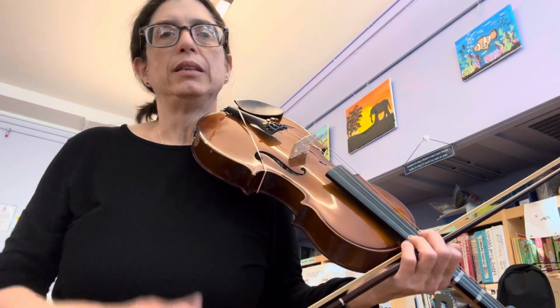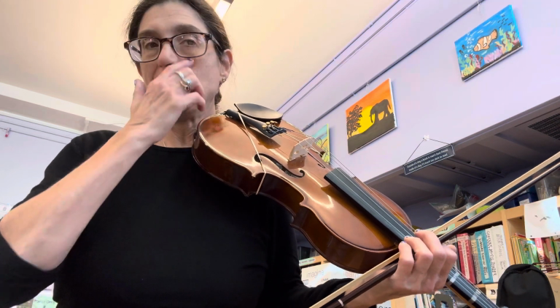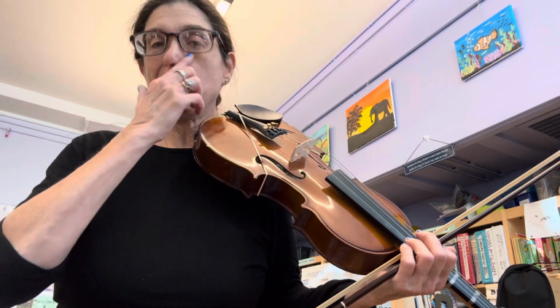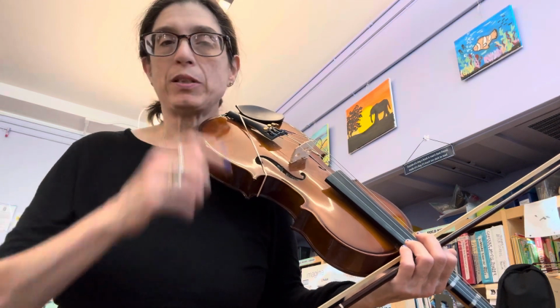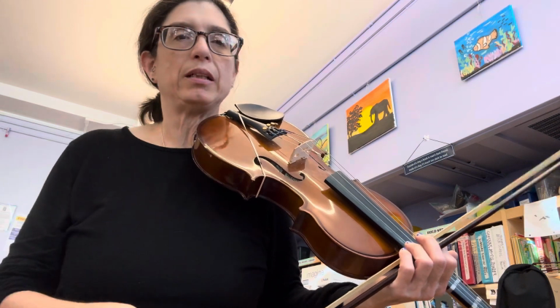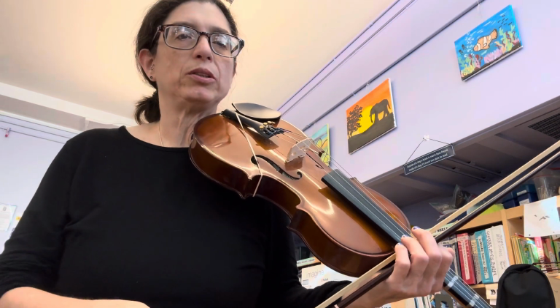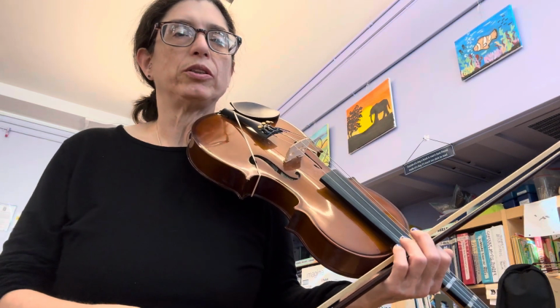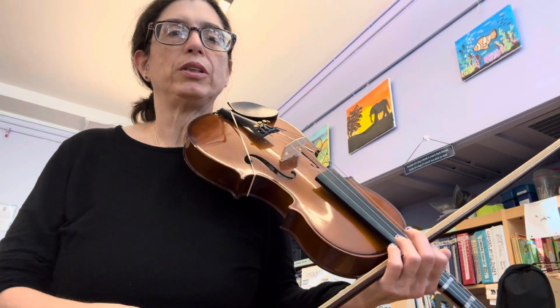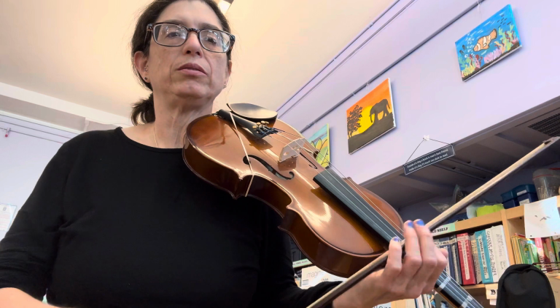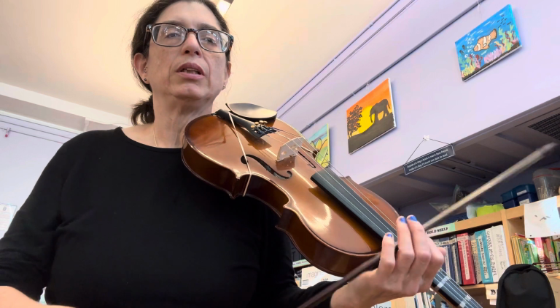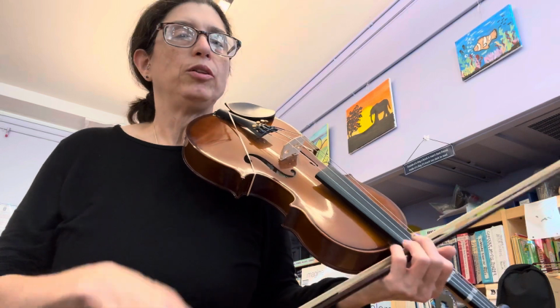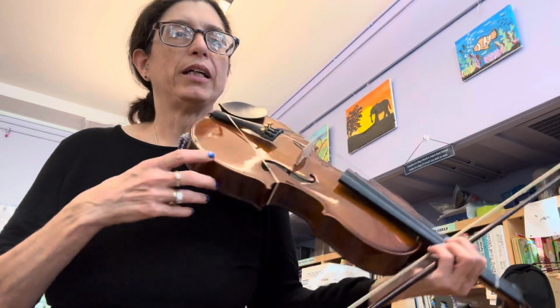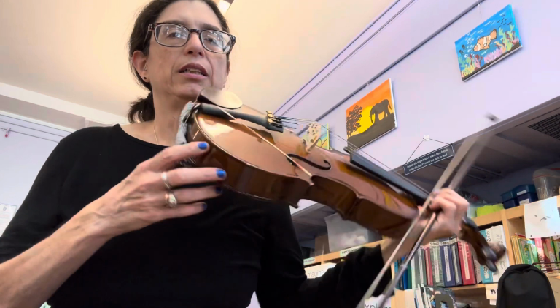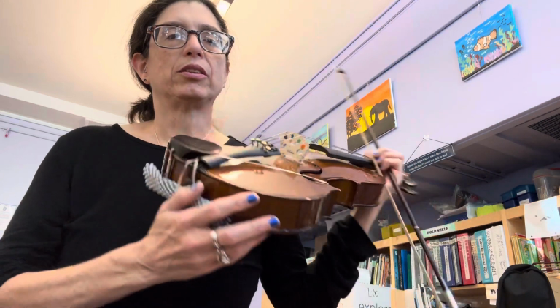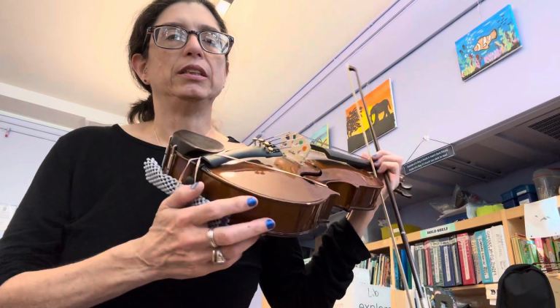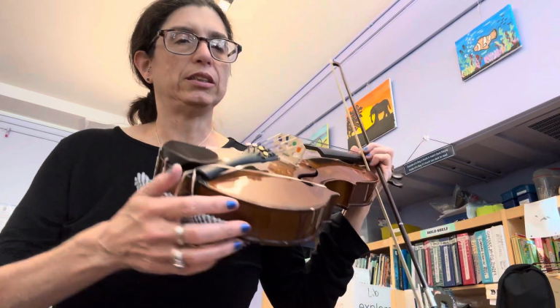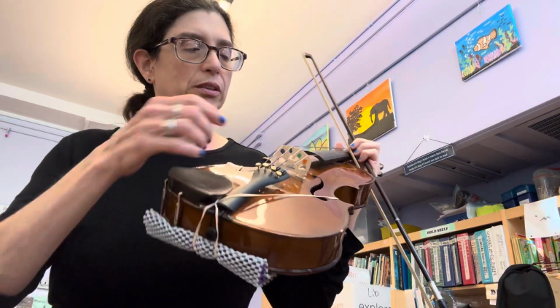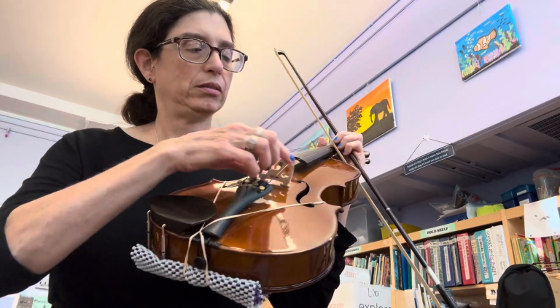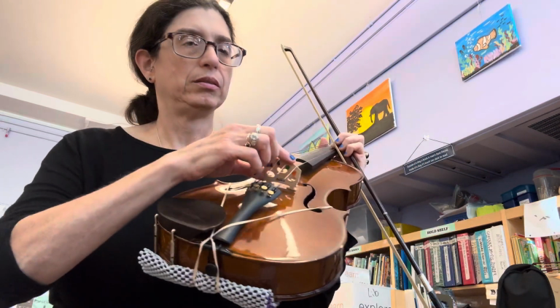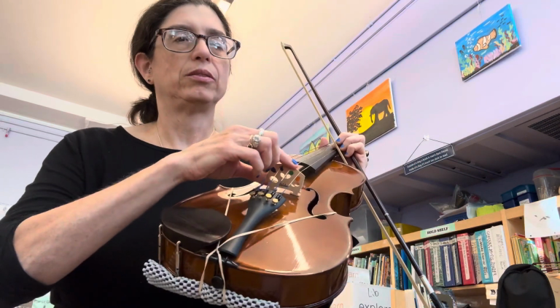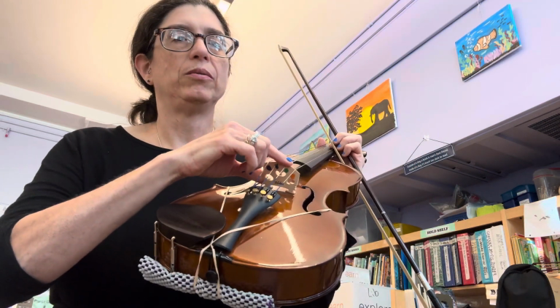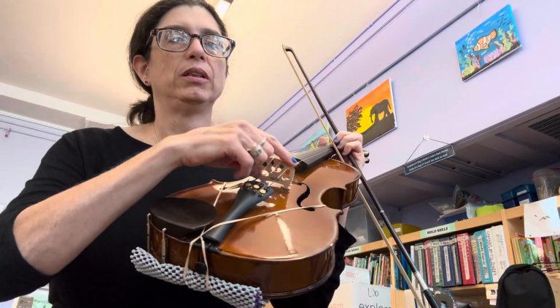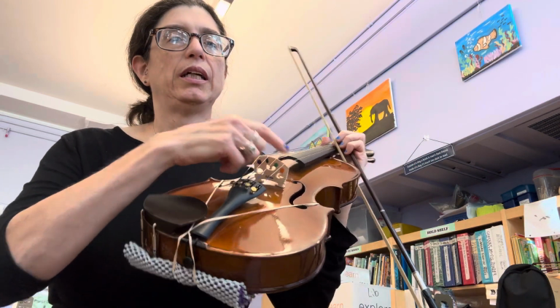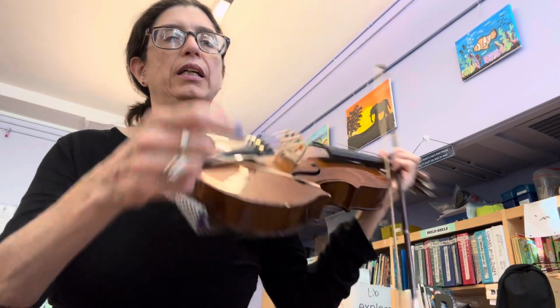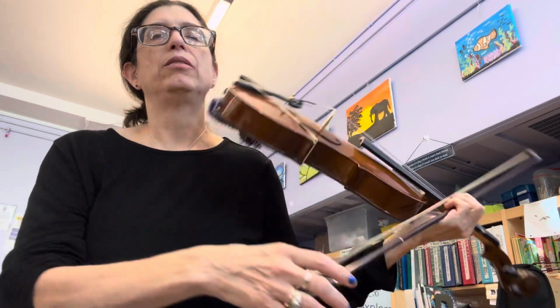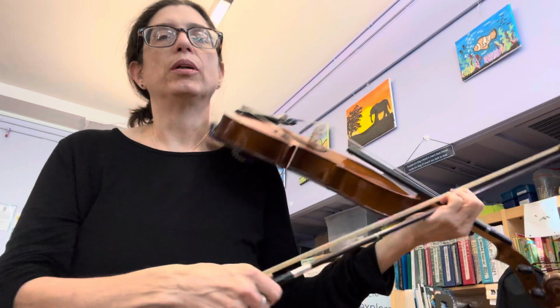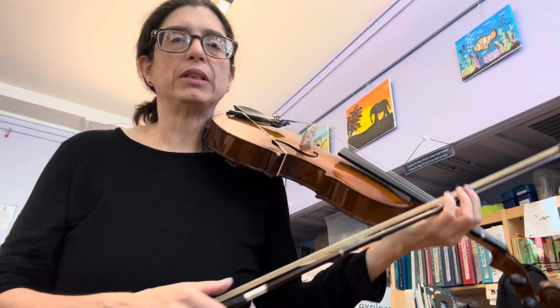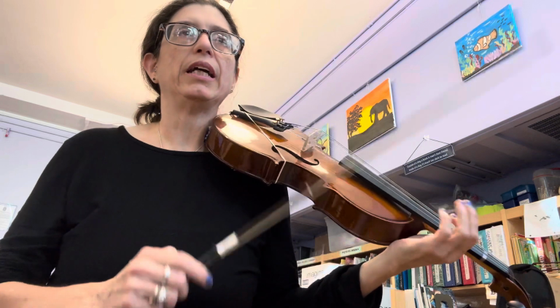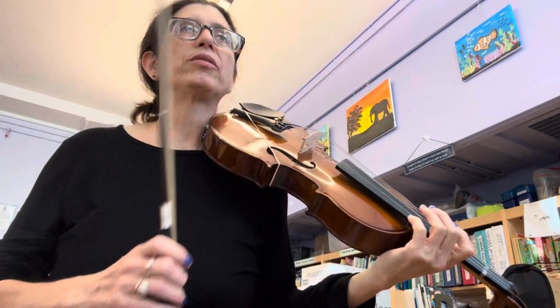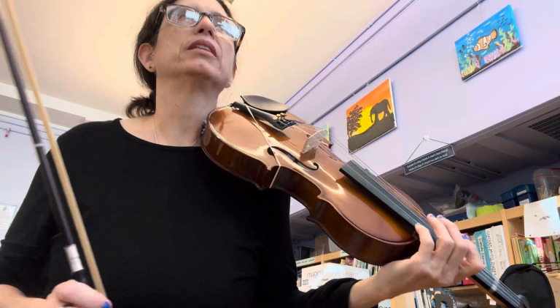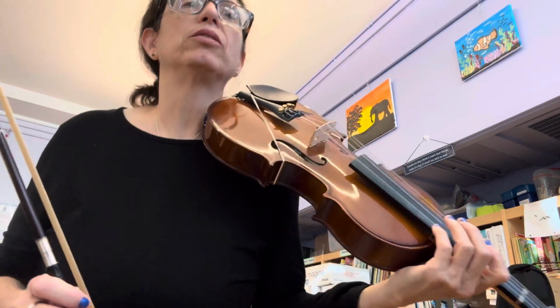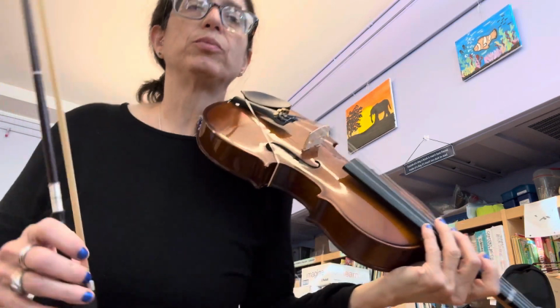This is the D major scale. I'm going to talk you through each note. You start on the D string — that's the green one — and you go up to the A string, that's the orange one.